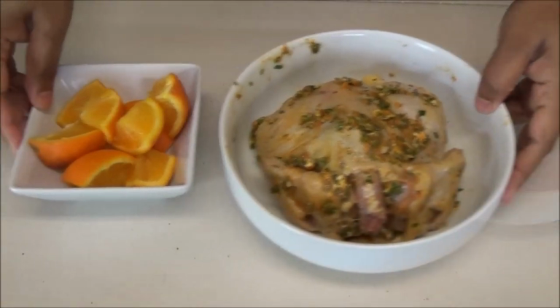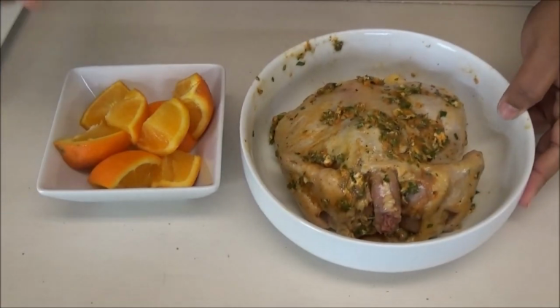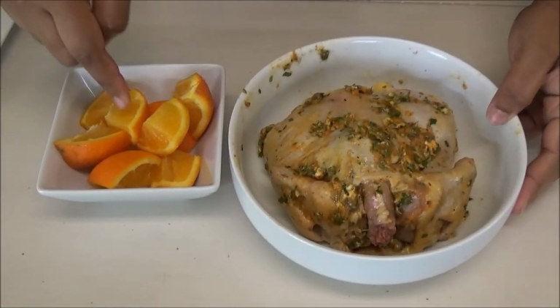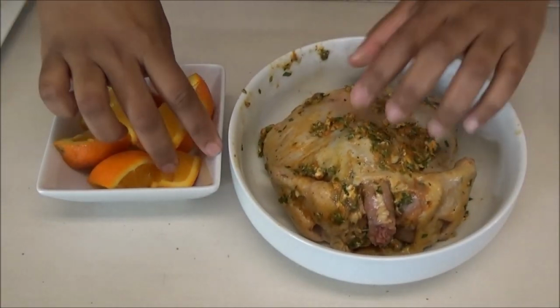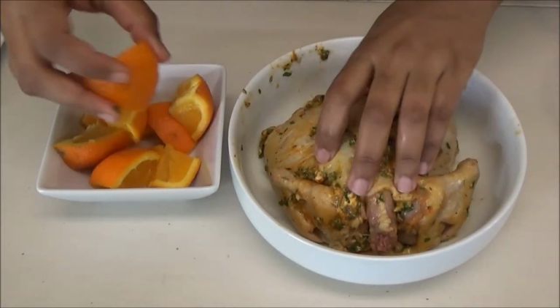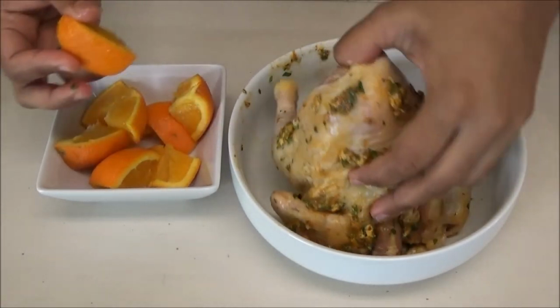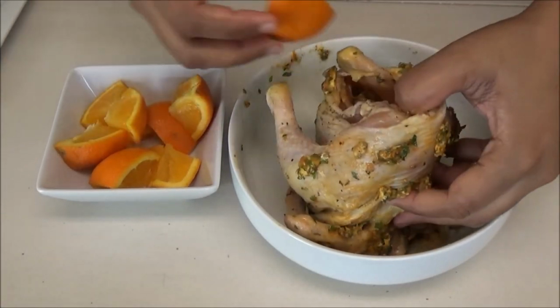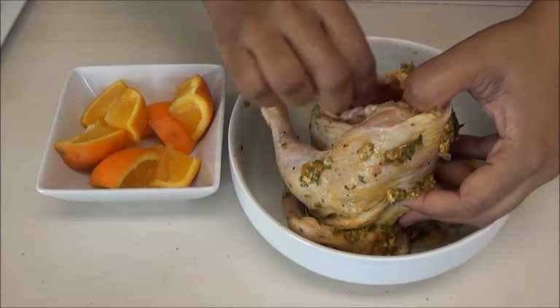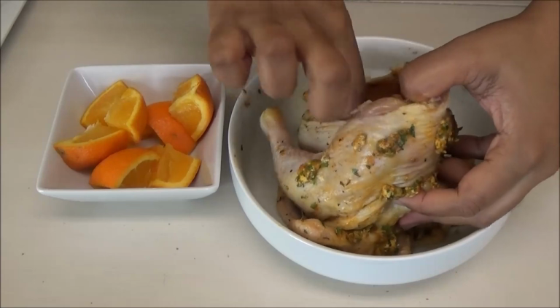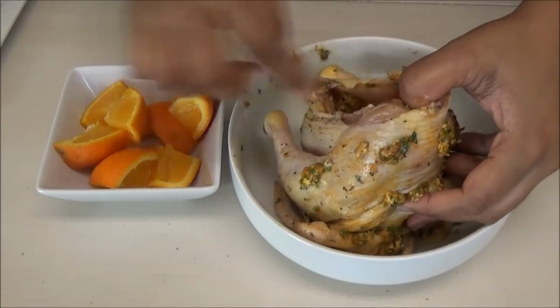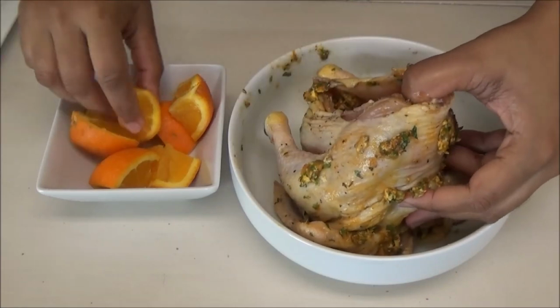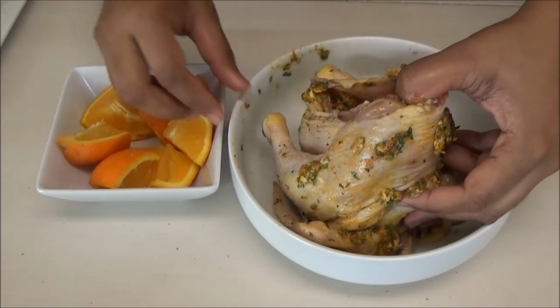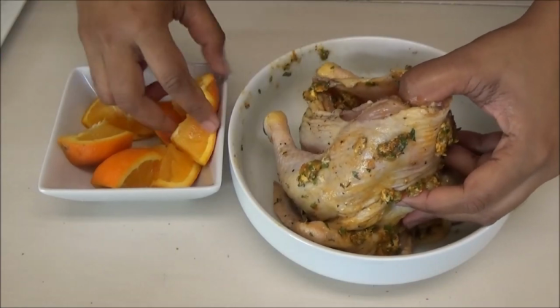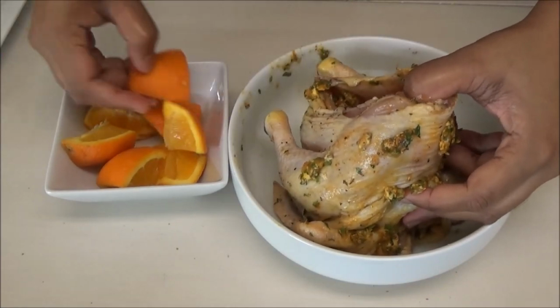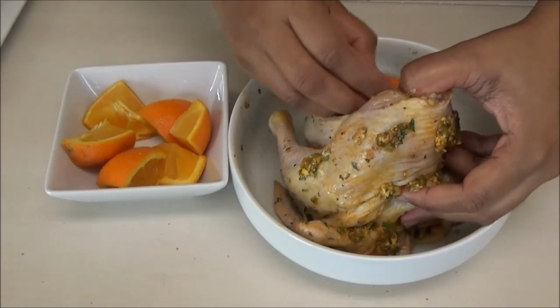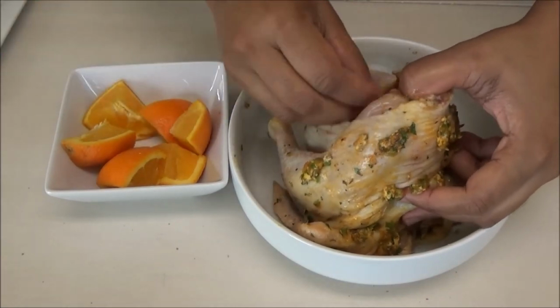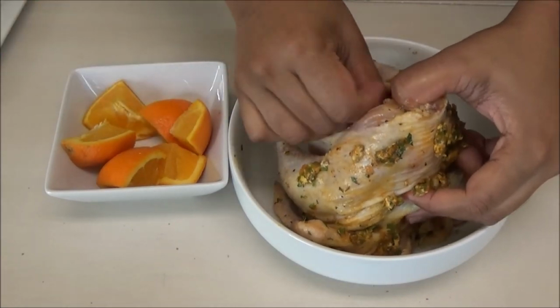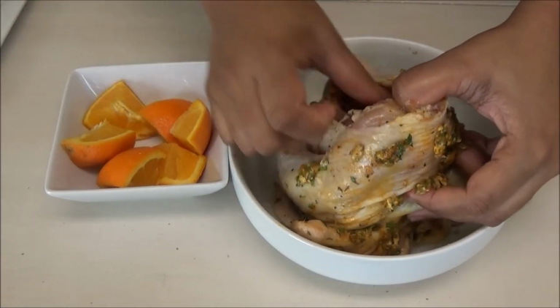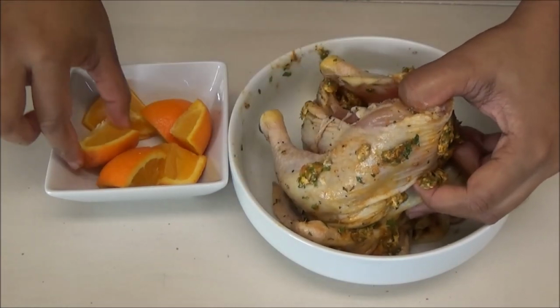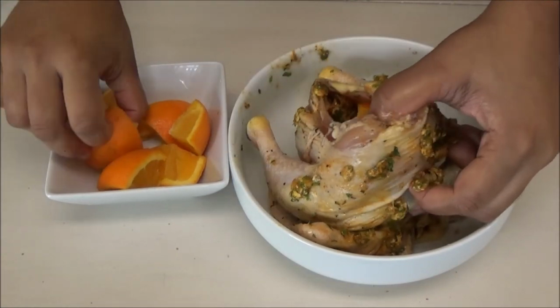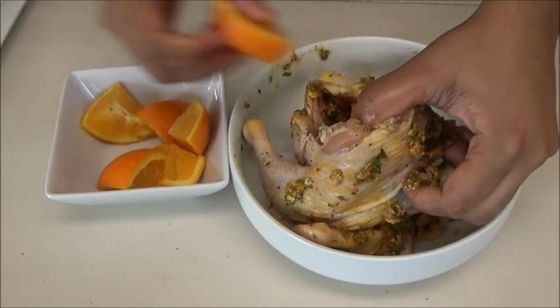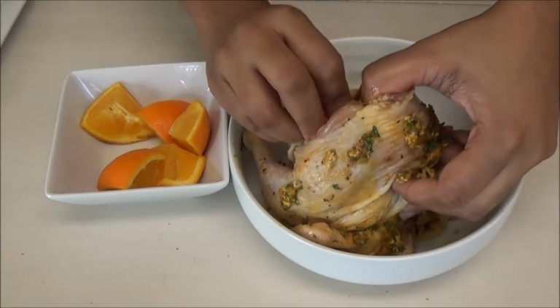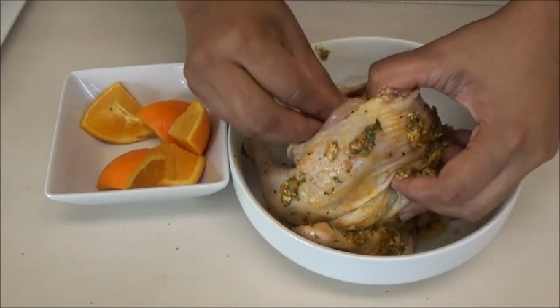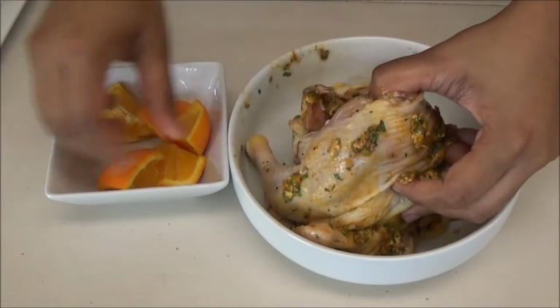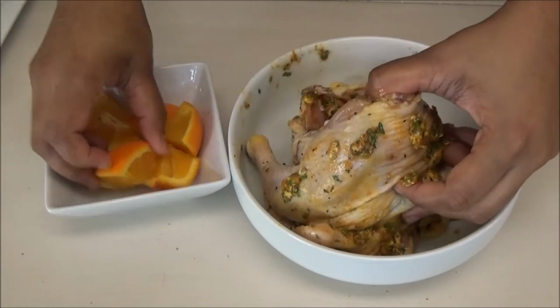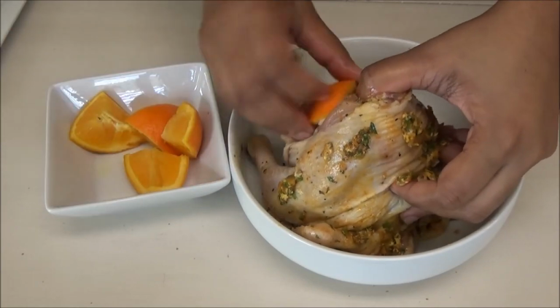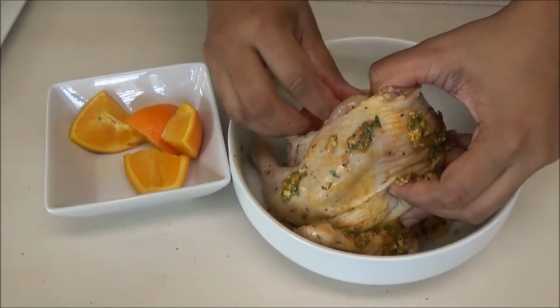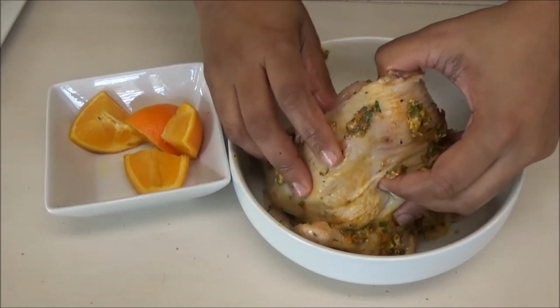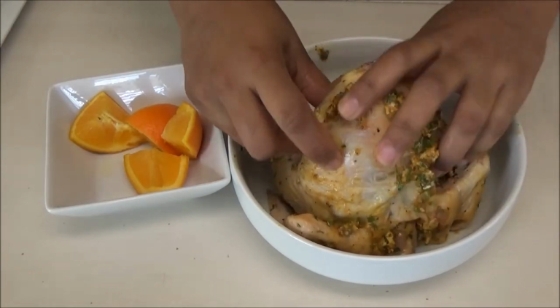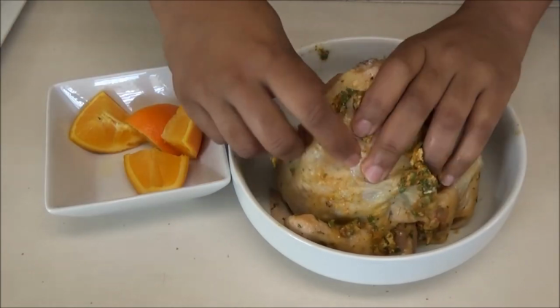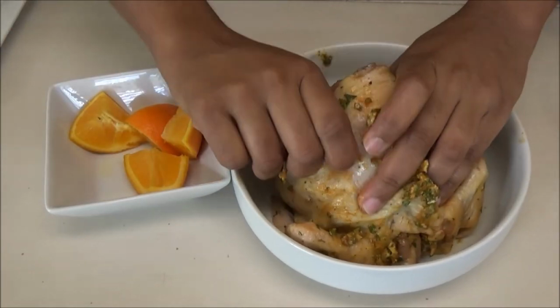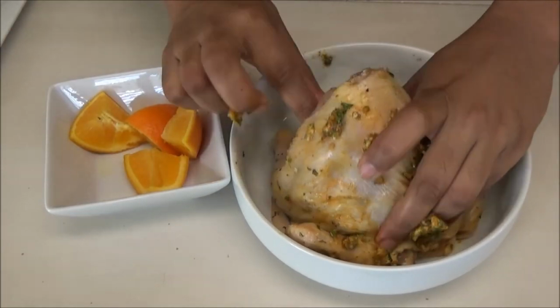Next, take your orange wedges and place them inside the cavity. If they don't all fit, that's okay — you can always put the extra wedges in the pan when you go to roast the chicken.